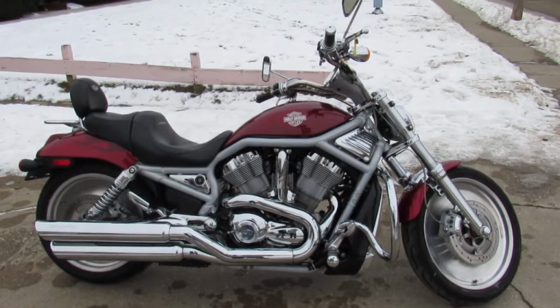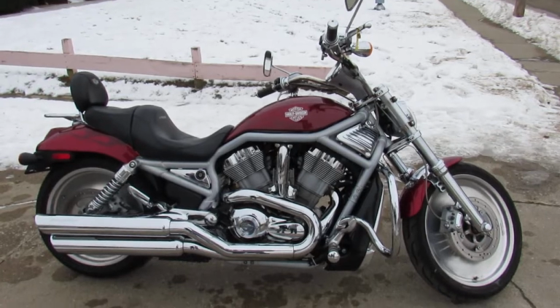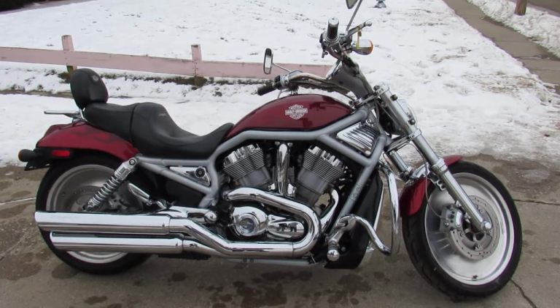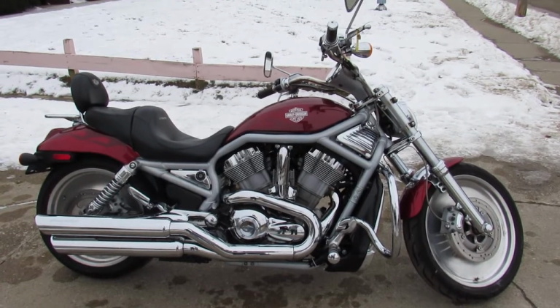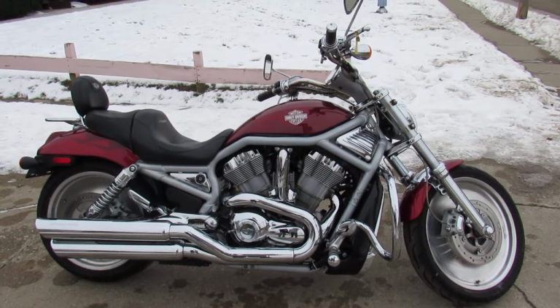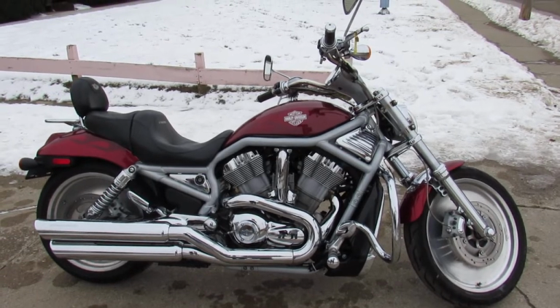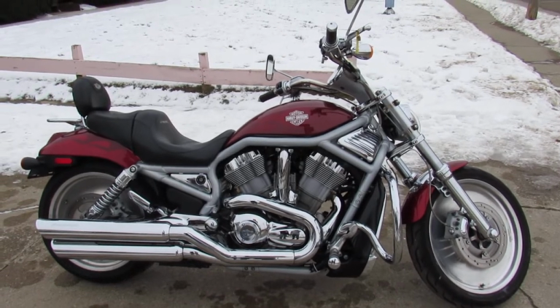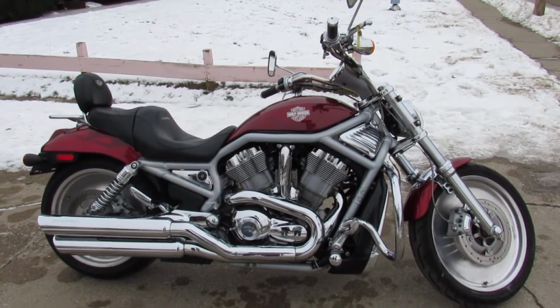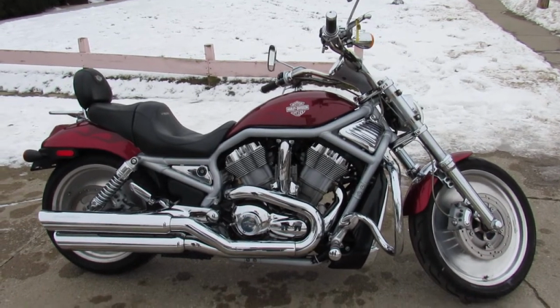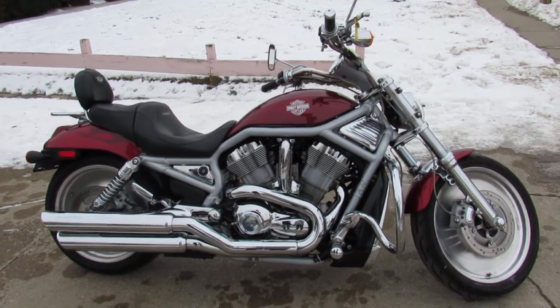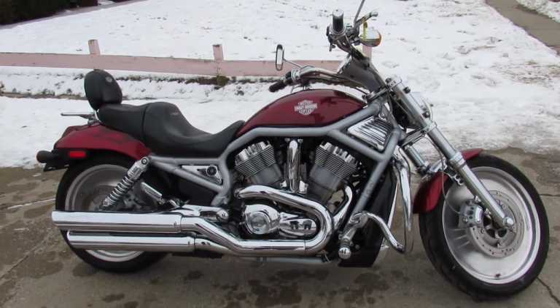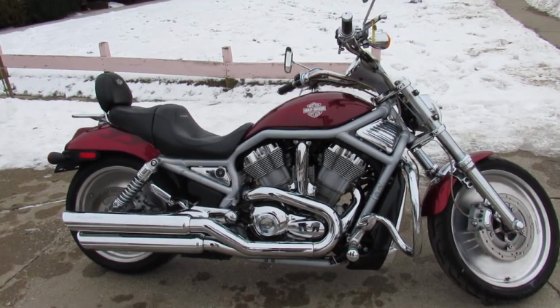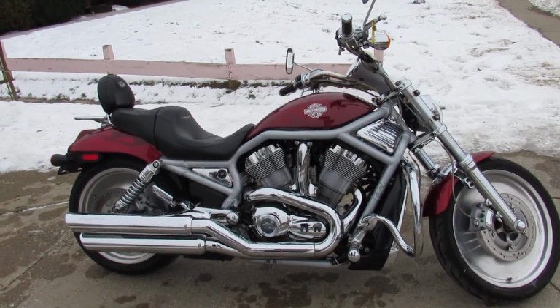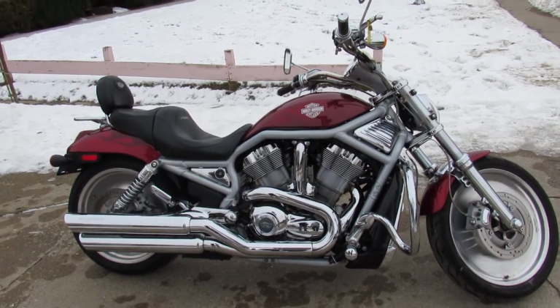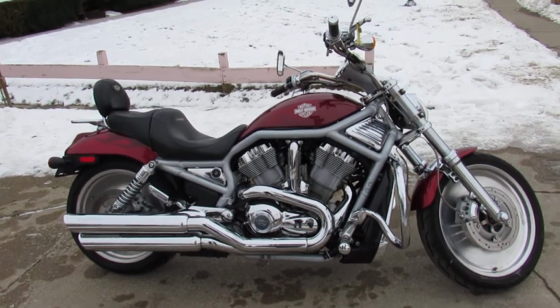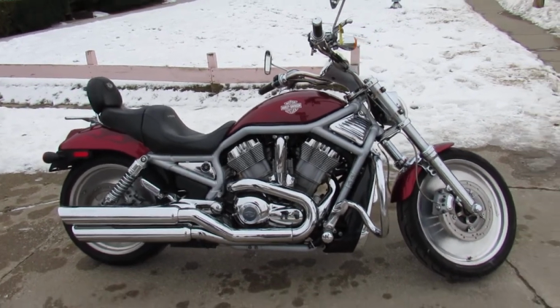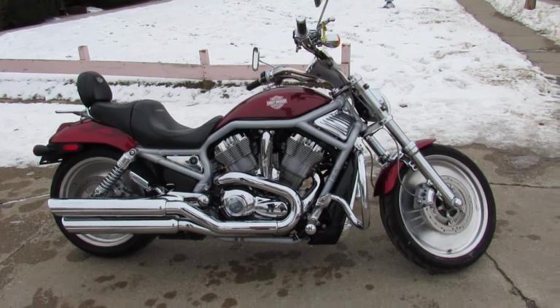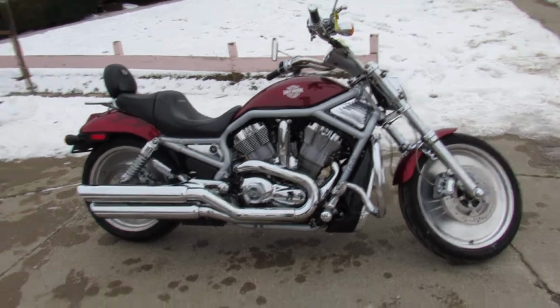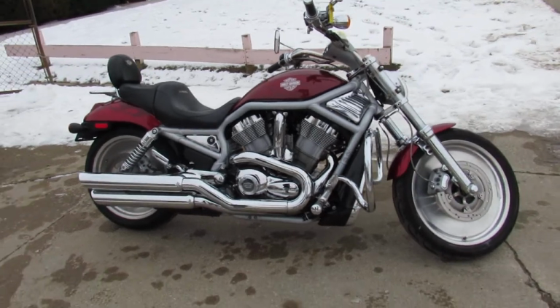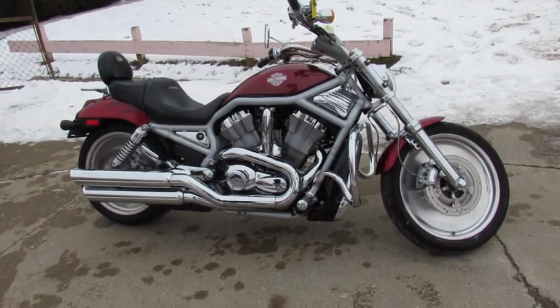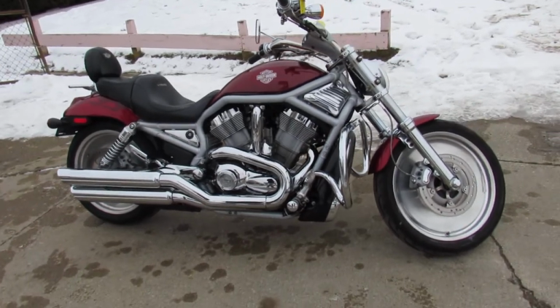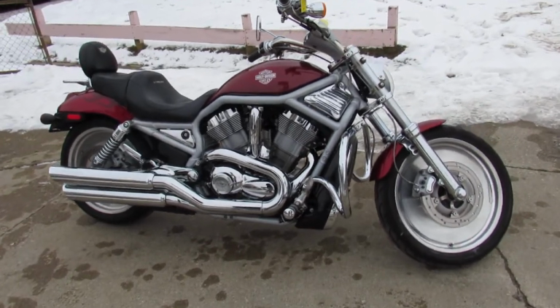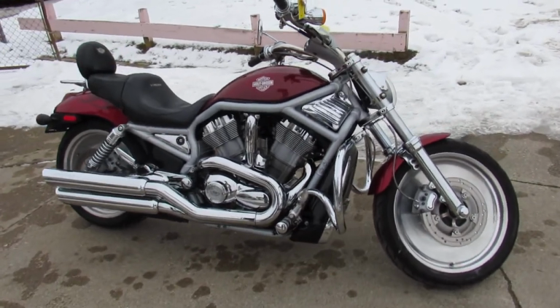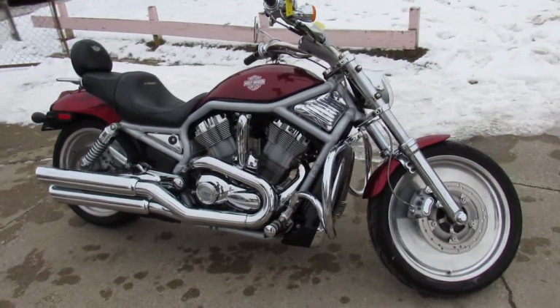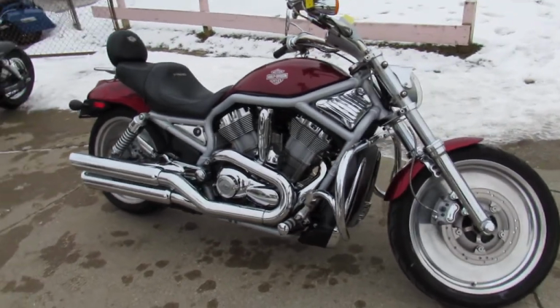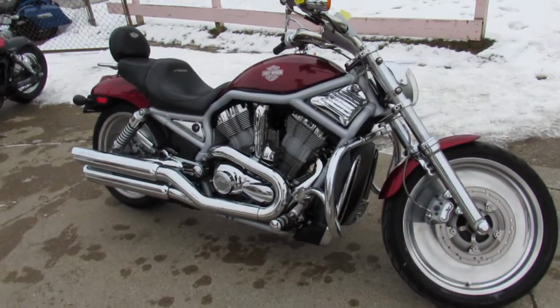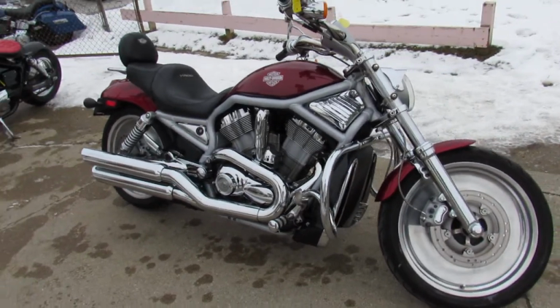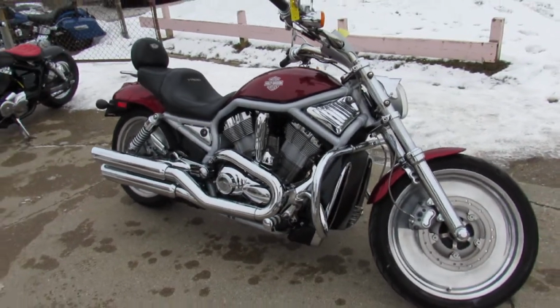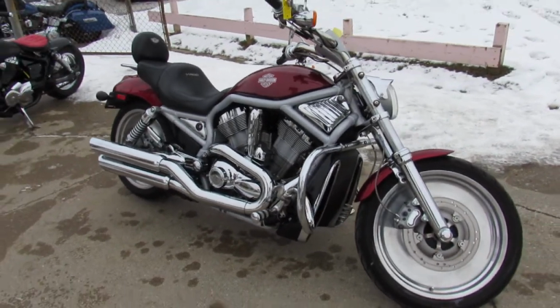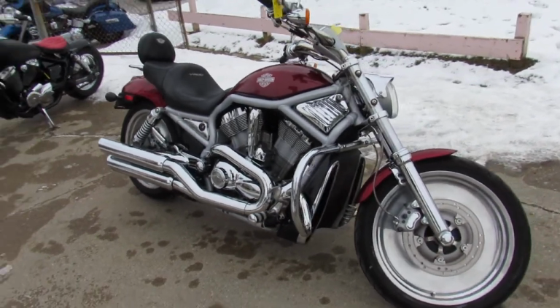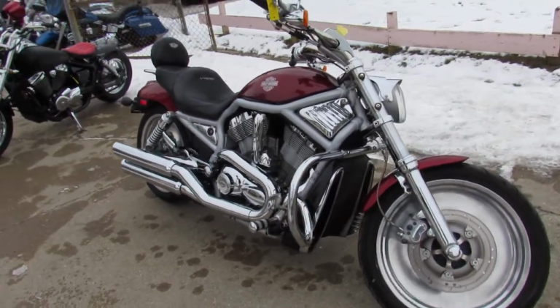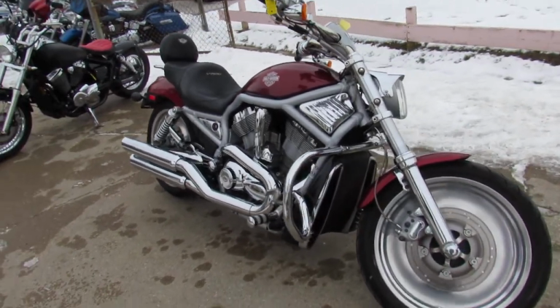Hey guys, it's used Harley-Davidson headquarters here at PowerSports. We're doing some videos on the bikes we just got in. We got a ton more to go through, so keep an eye on our Facebook page, YouTube channel, and website.